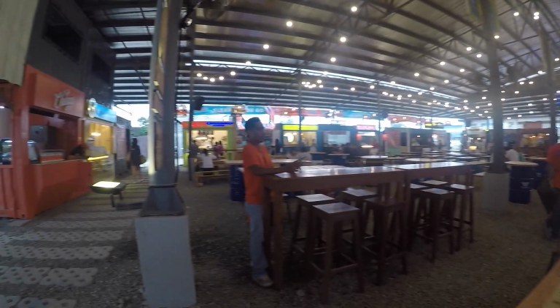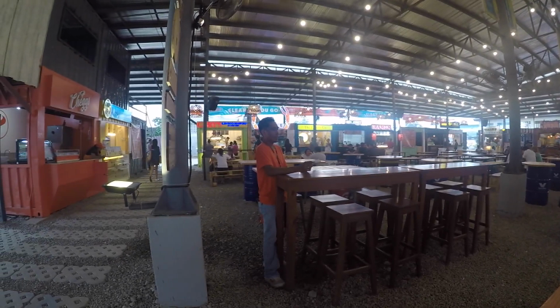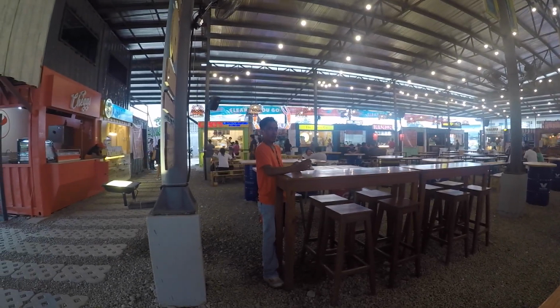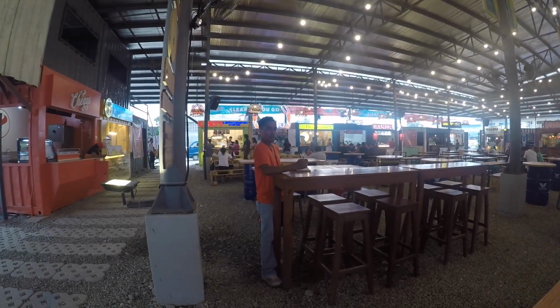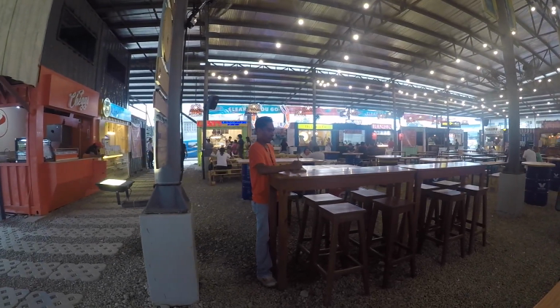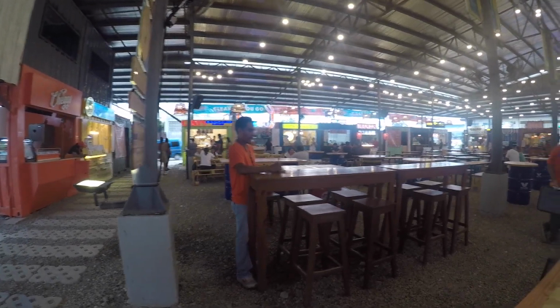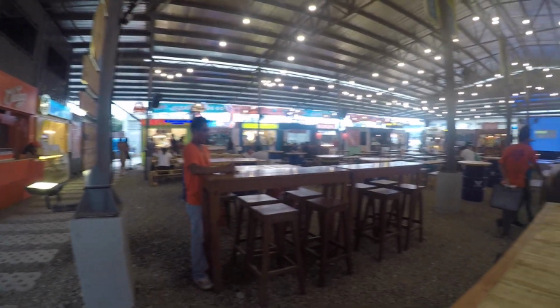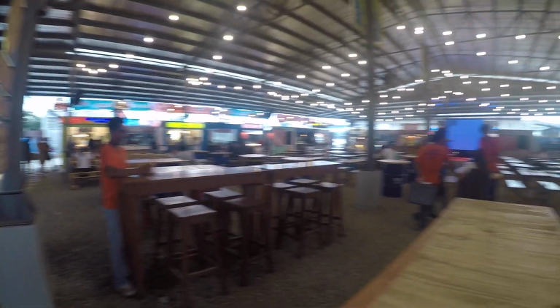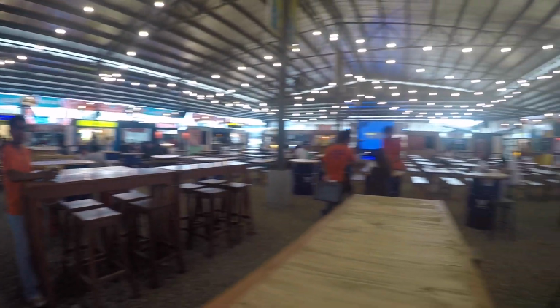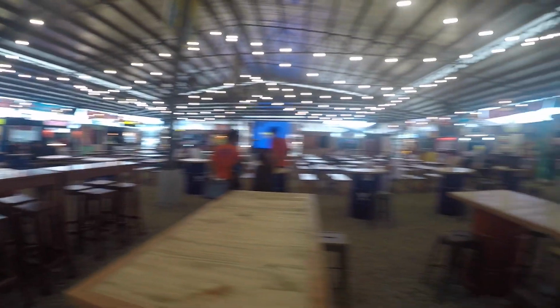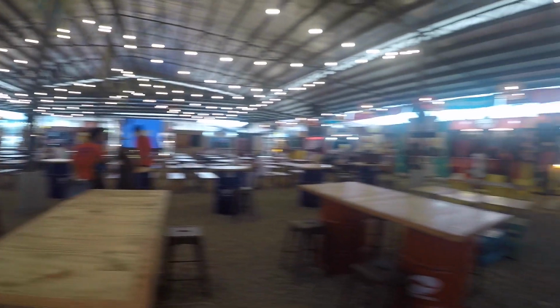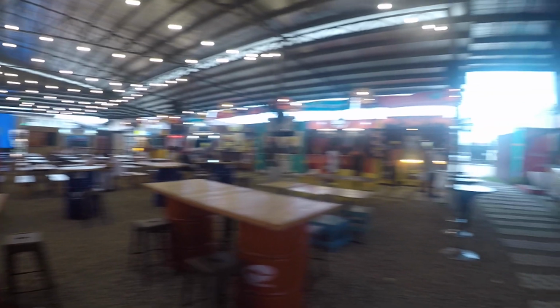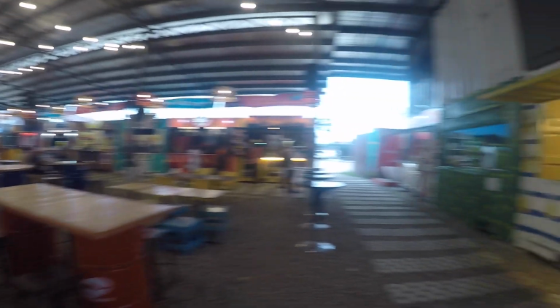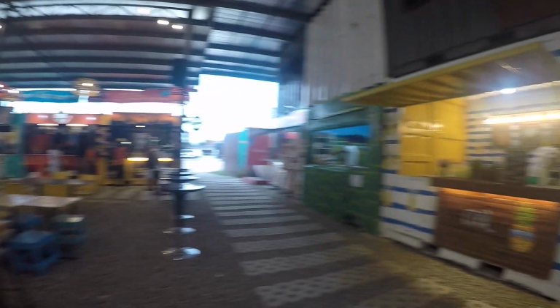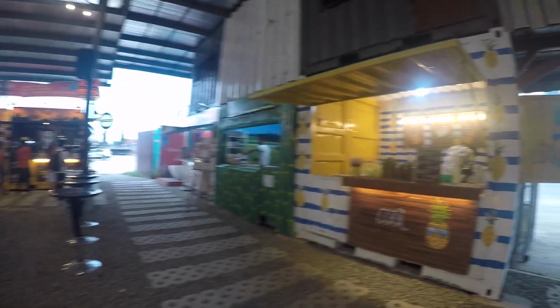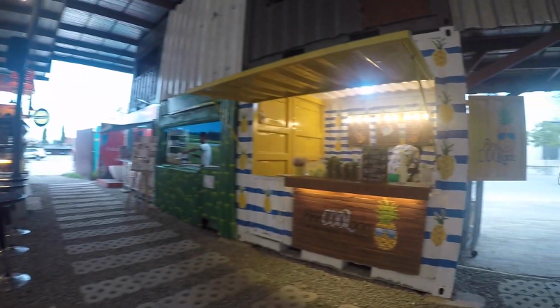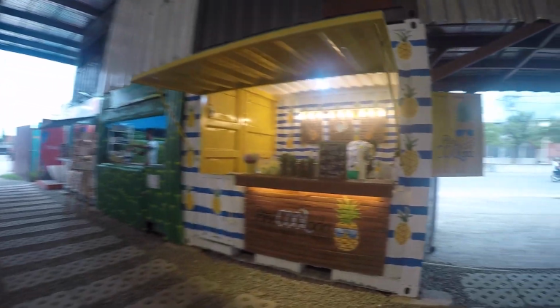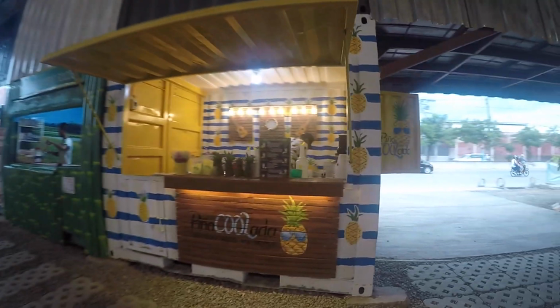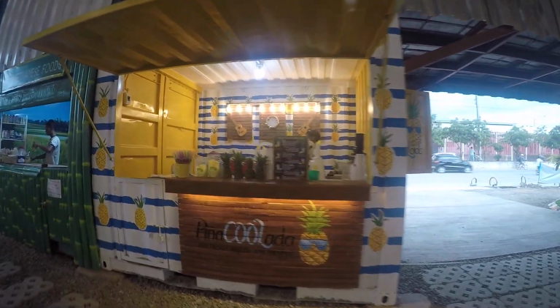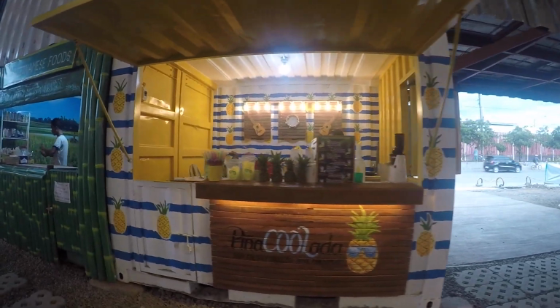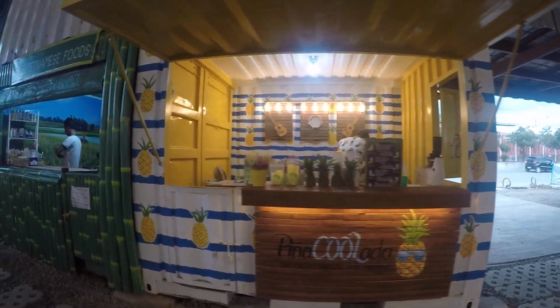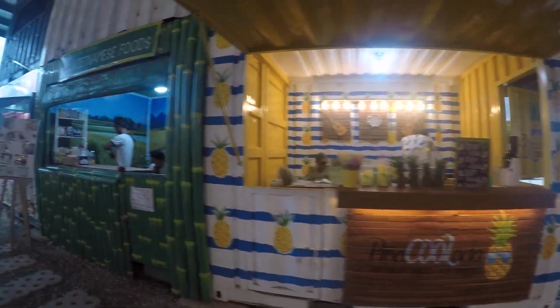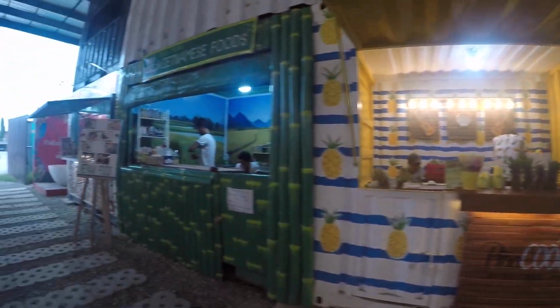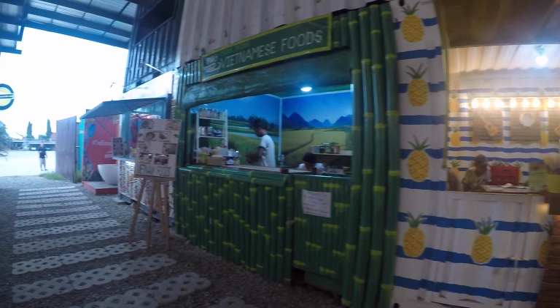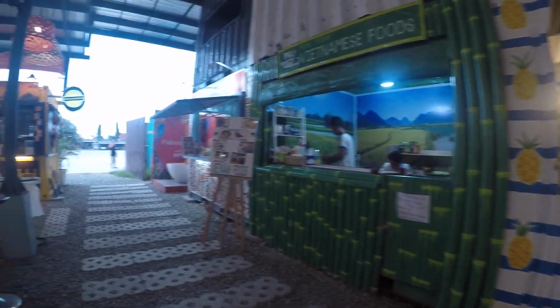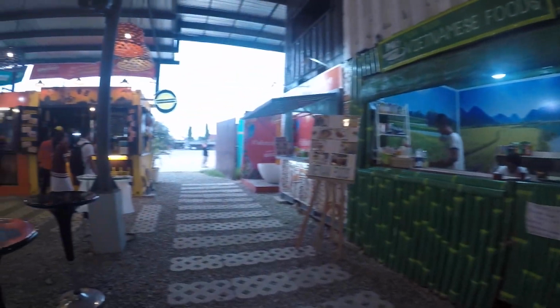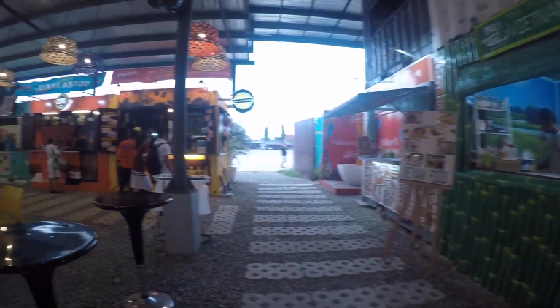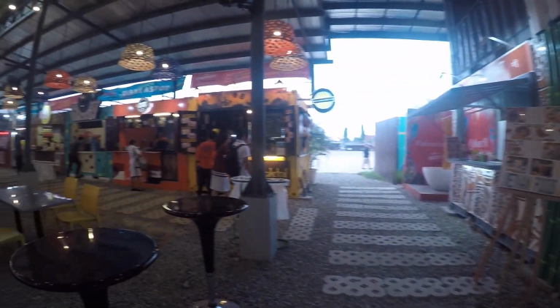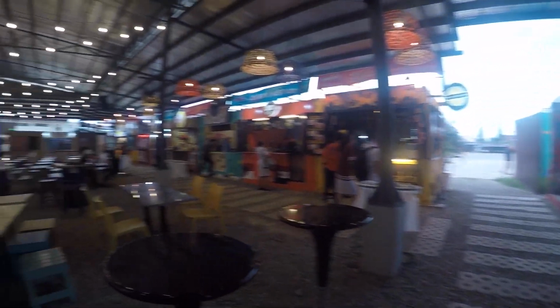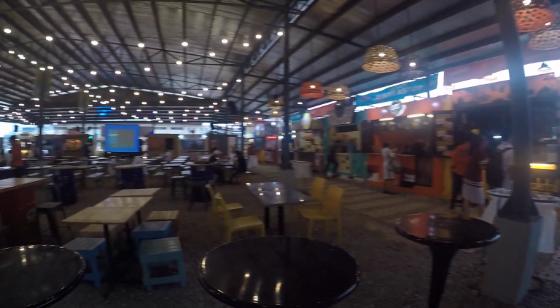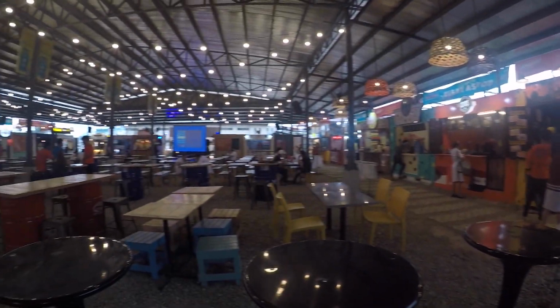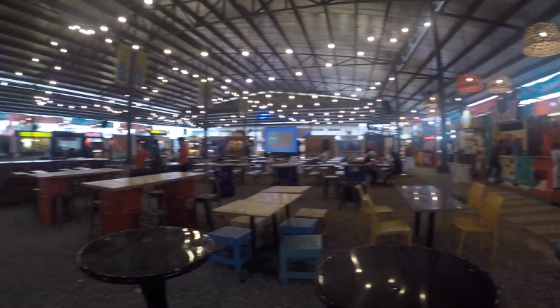If you want to drop by, this is in Mandaue City, right next door to West Town Lagoon, where you can also do your swimming.